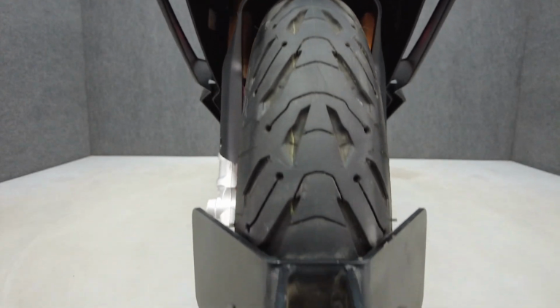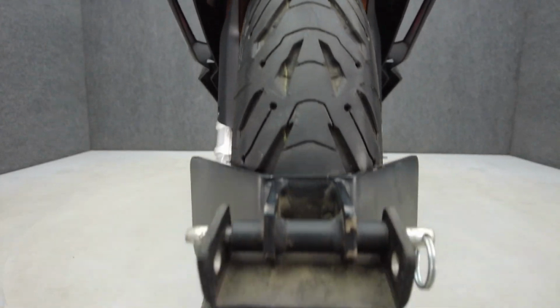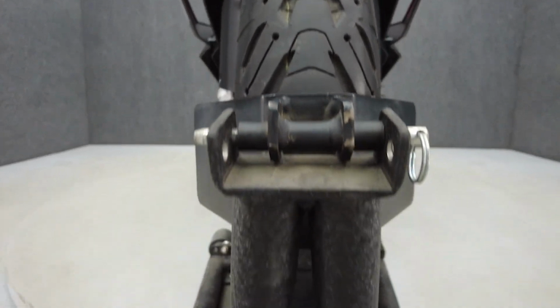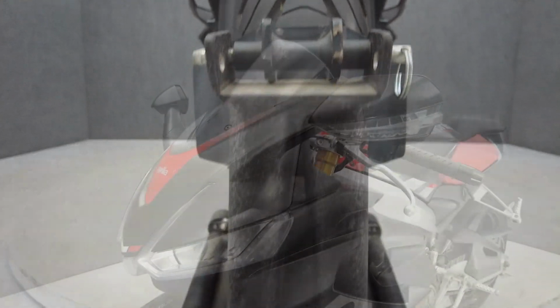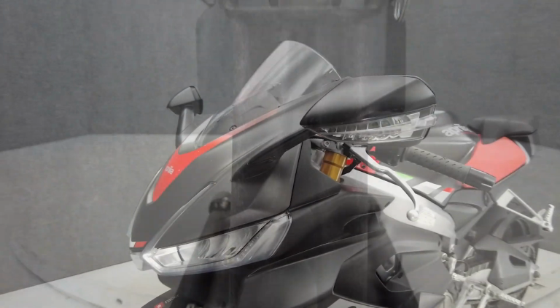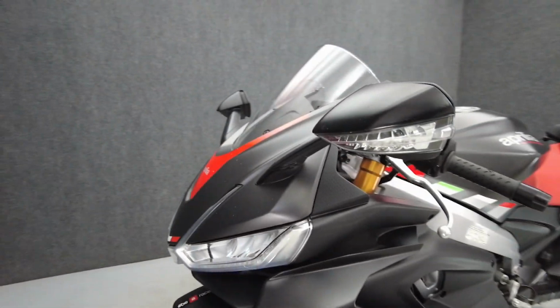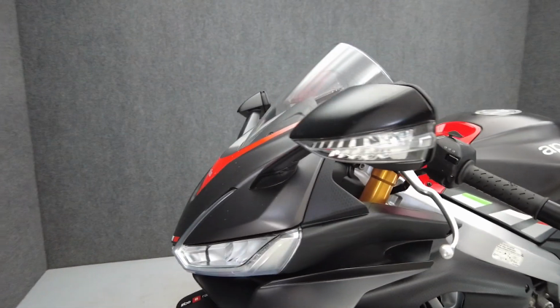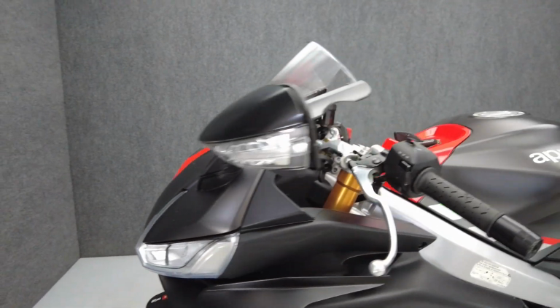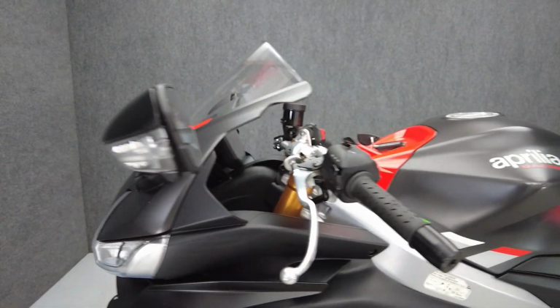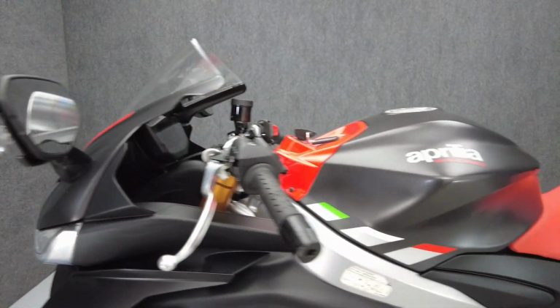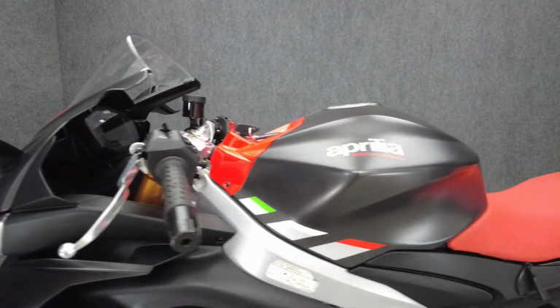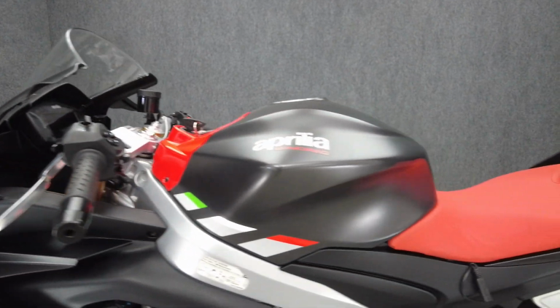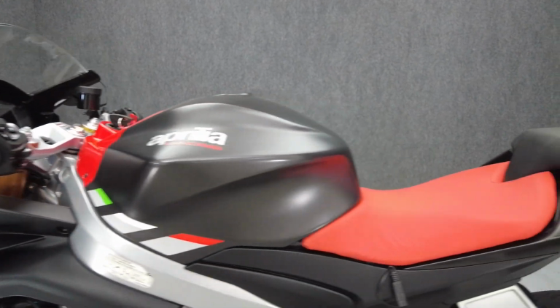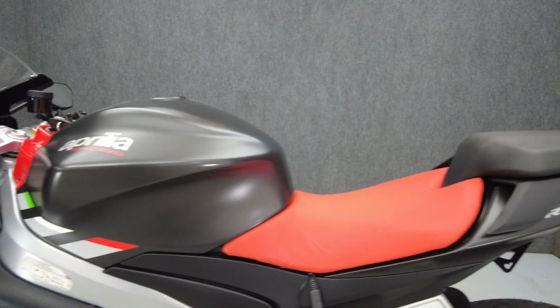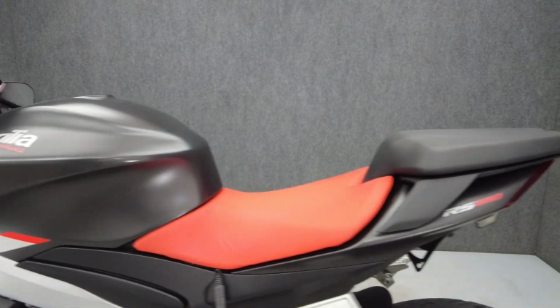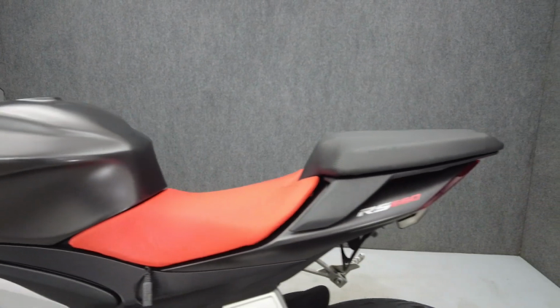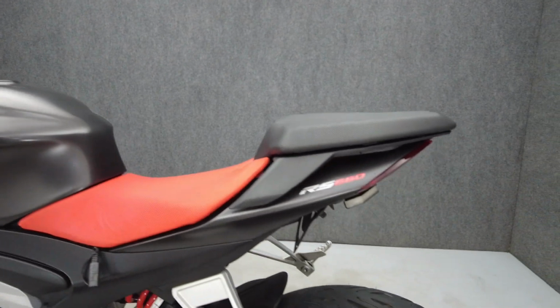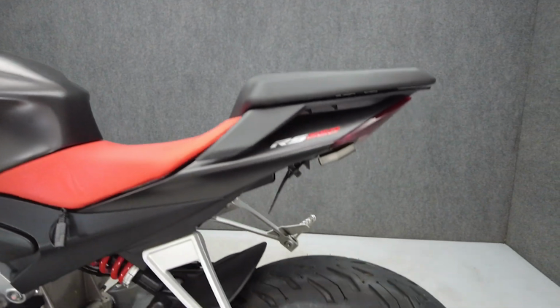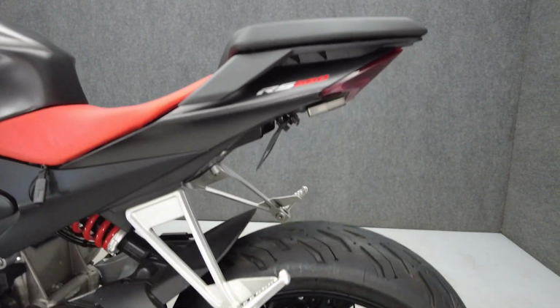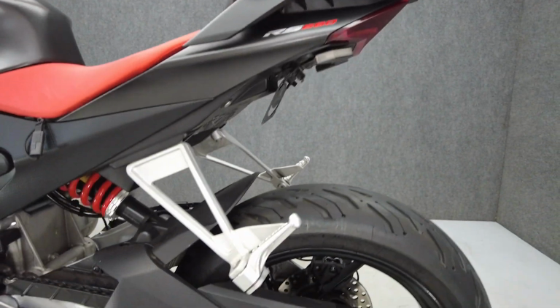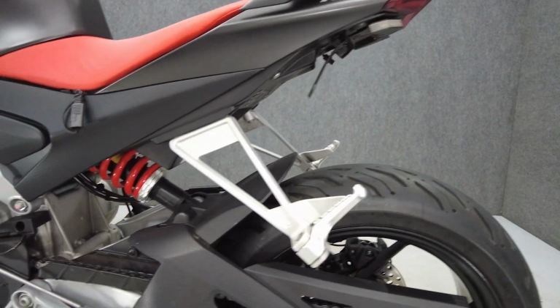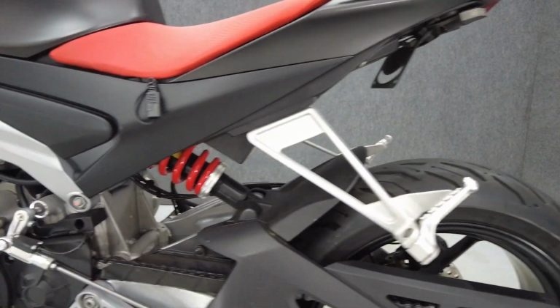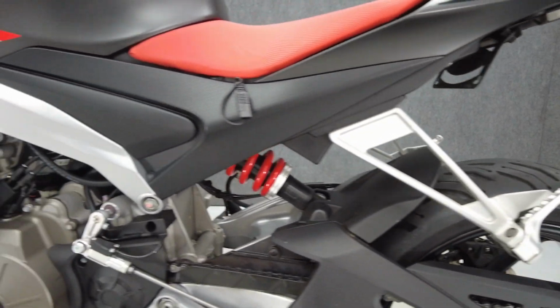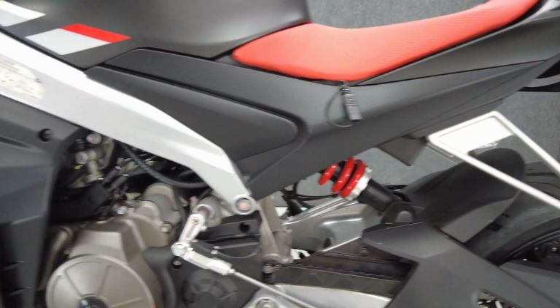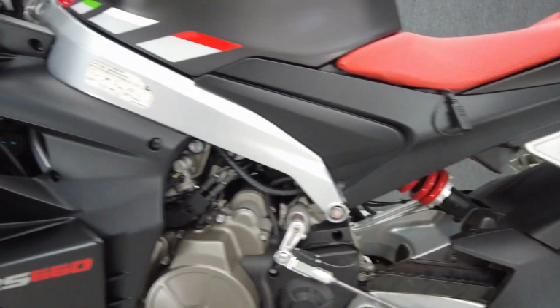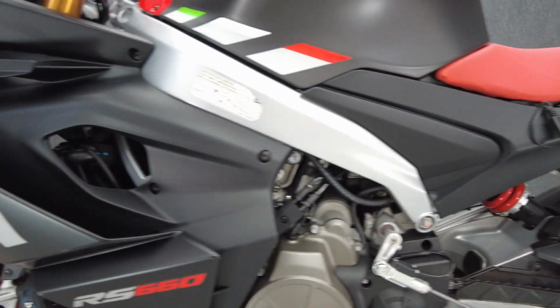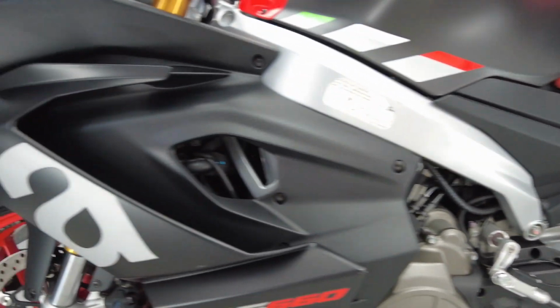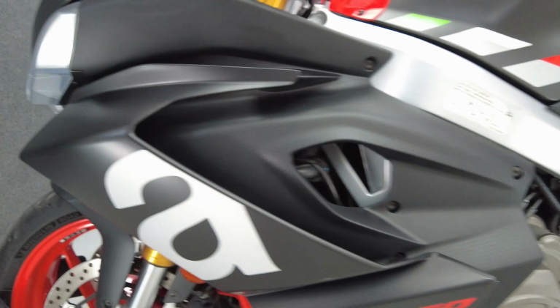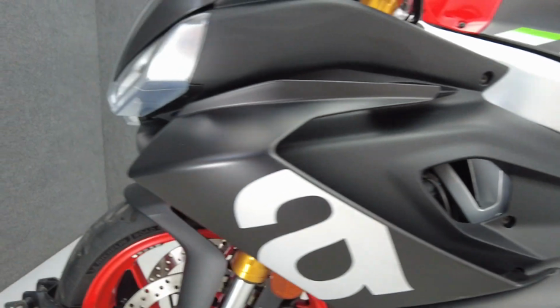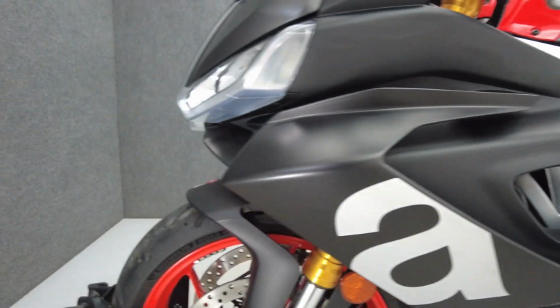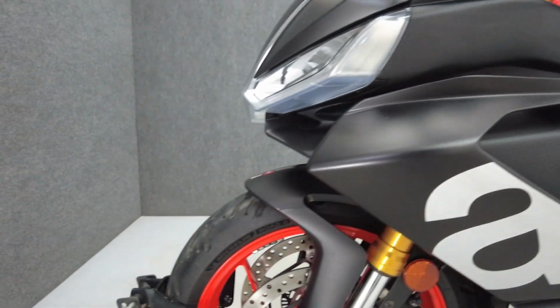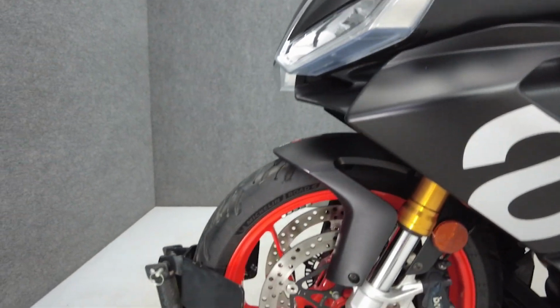Powered by a 659cc parallel-twin engine, the RS660 puts 100 horsepower and 49 foot-pounds of torque through a 6-speed transmission. It weighs in at 372 pounds and has a 32-inch seat height.